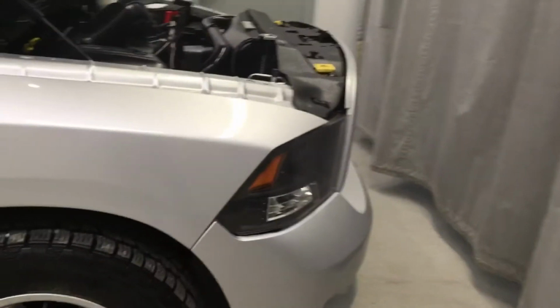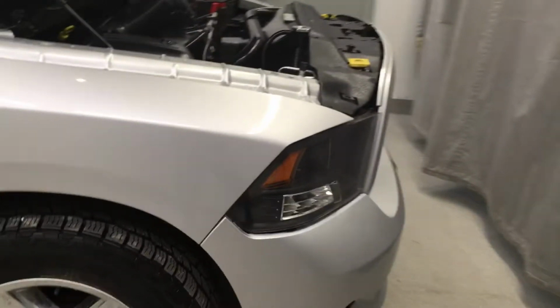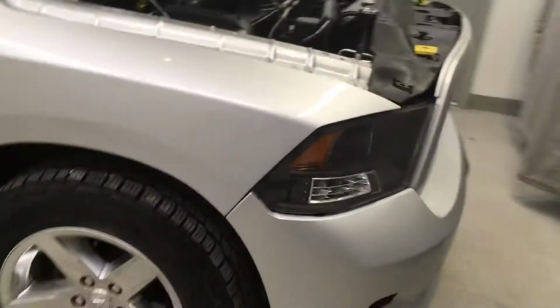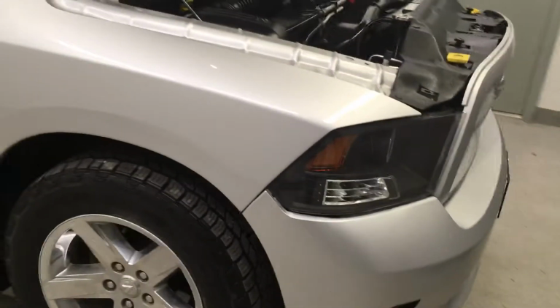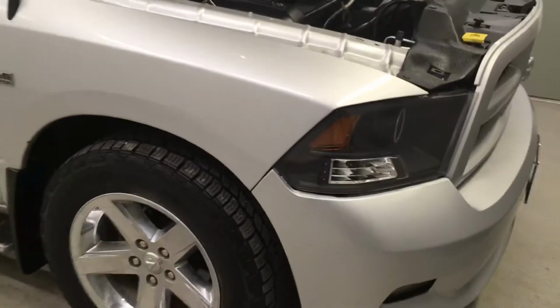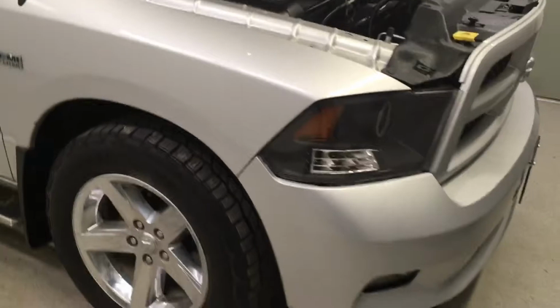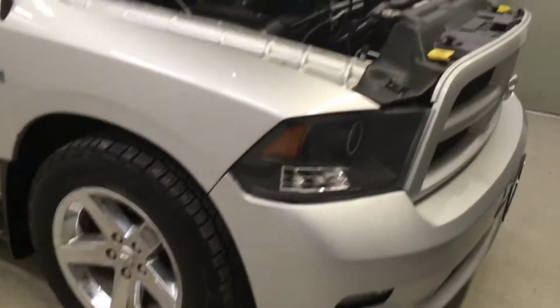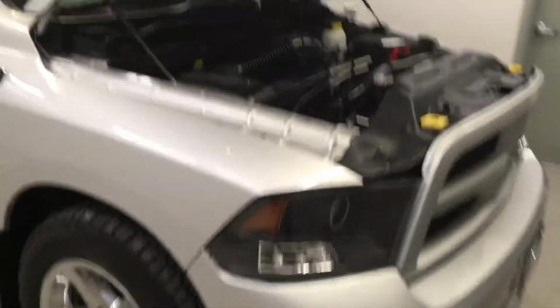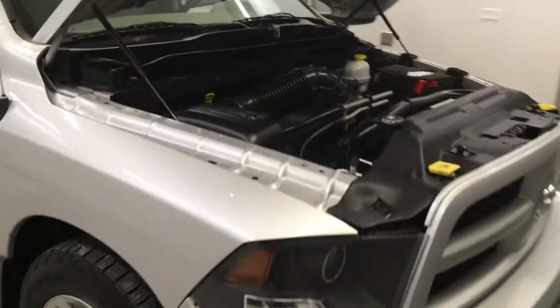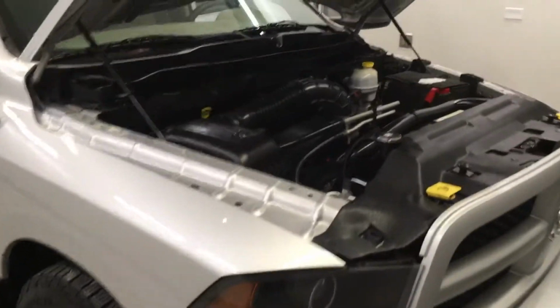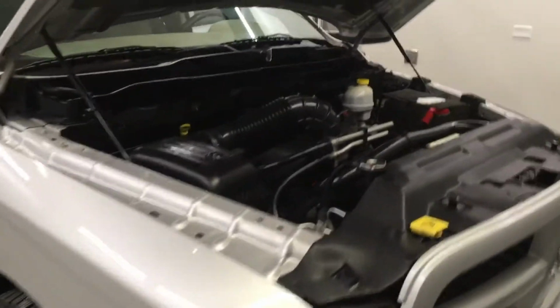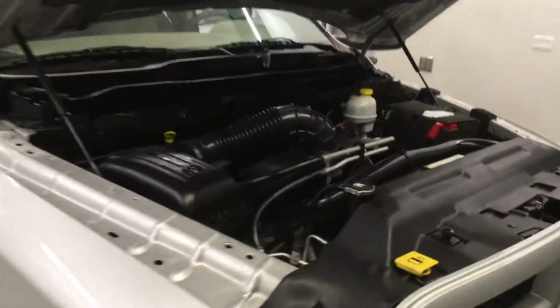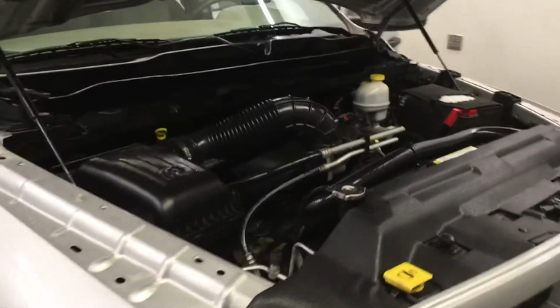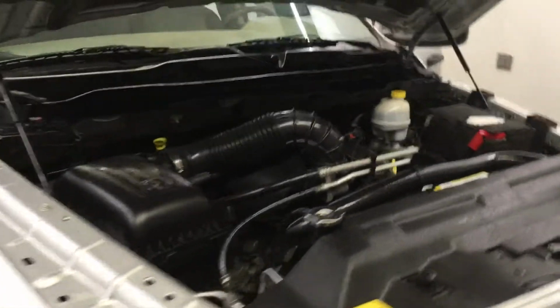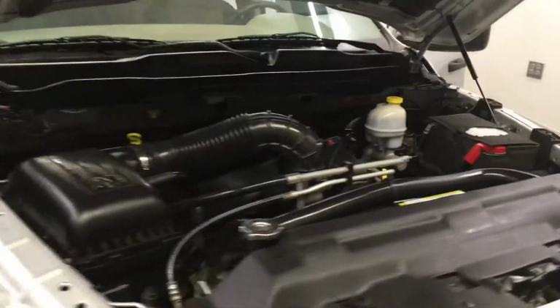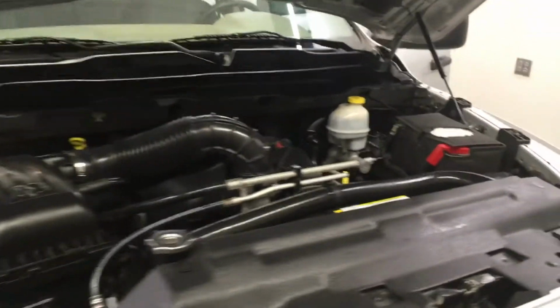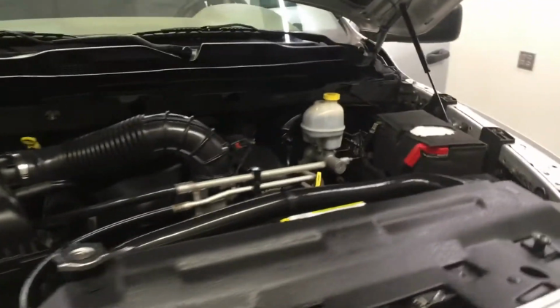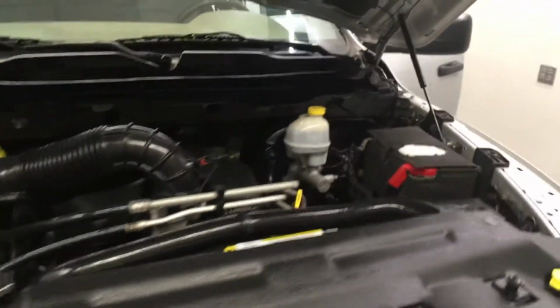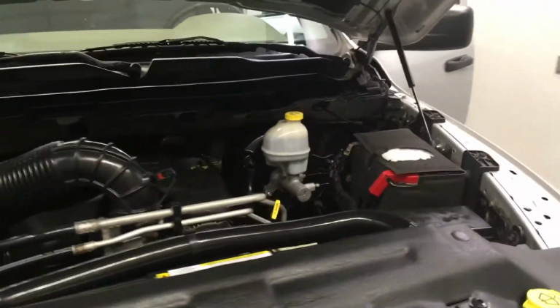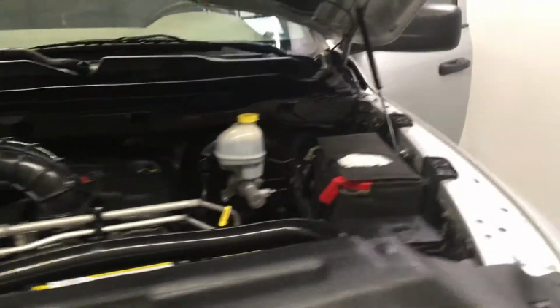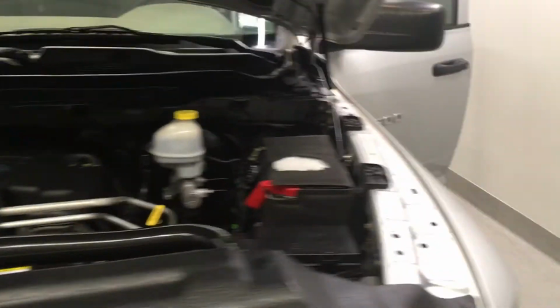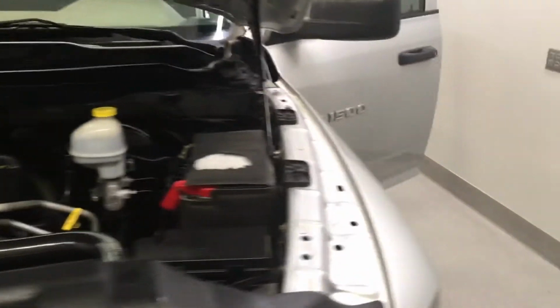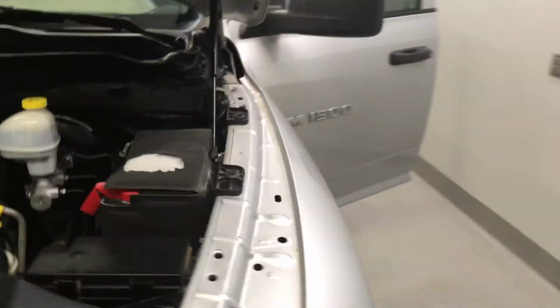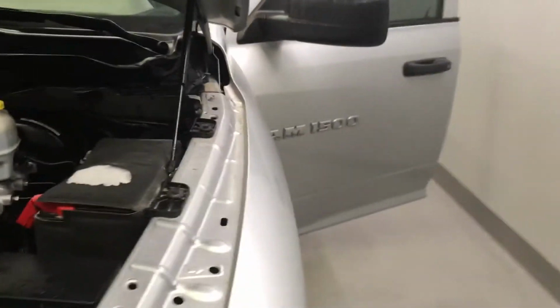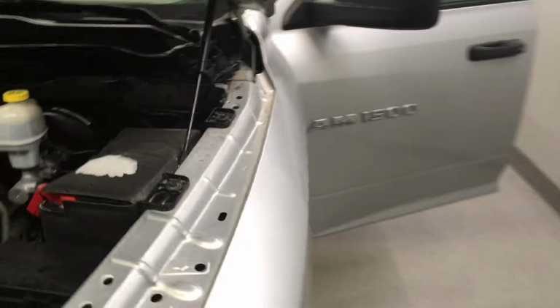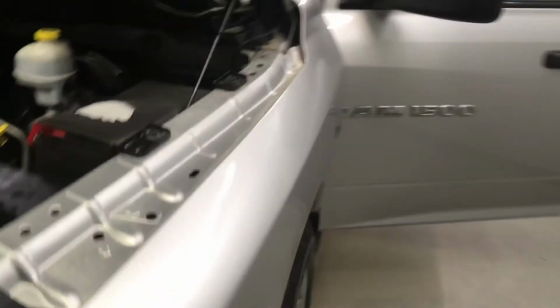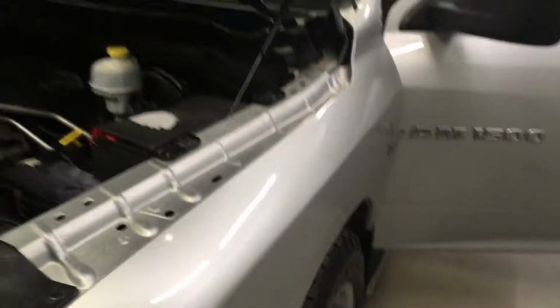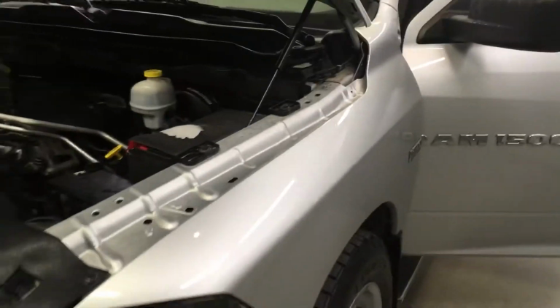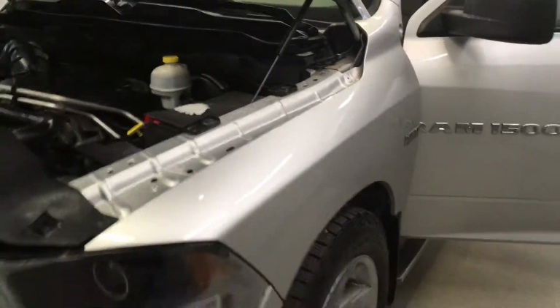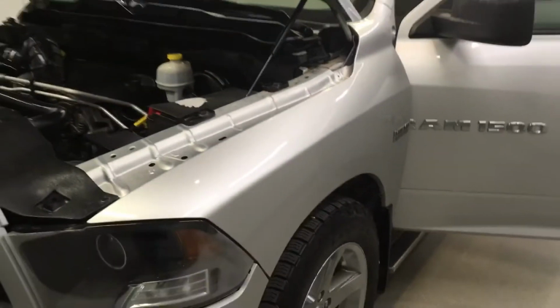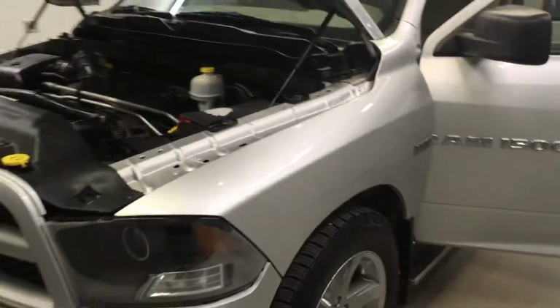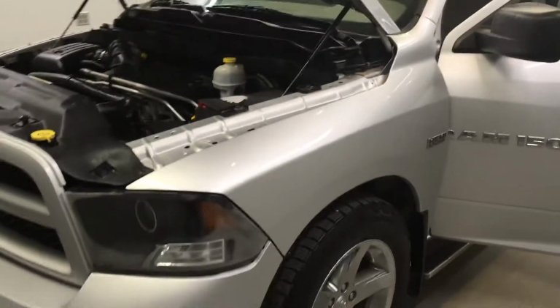This vehicle has been fully serviced and fully detailed. It has tinted windows, is priced competitively, and is available on the lot now.